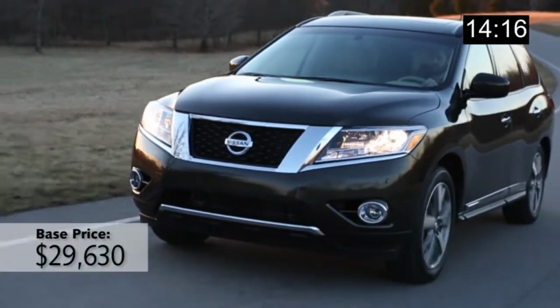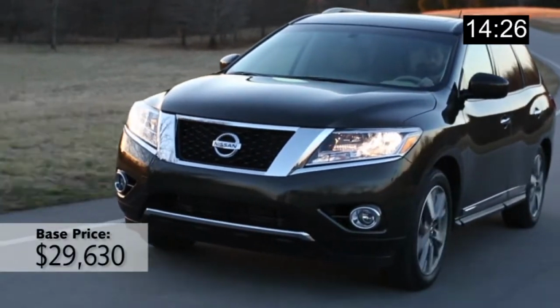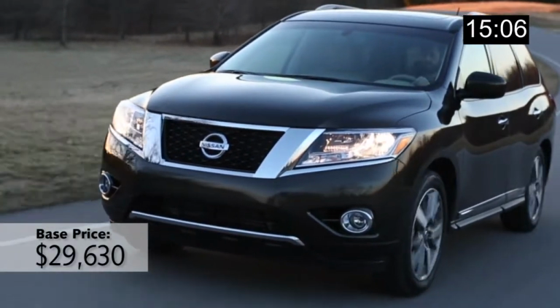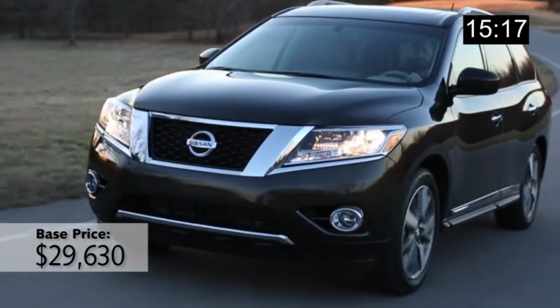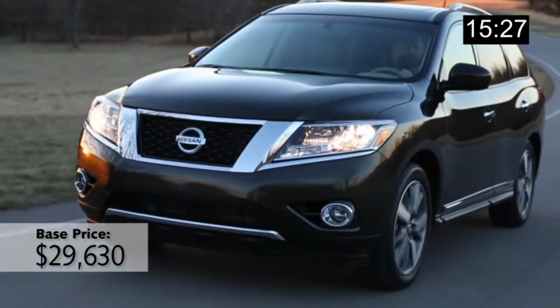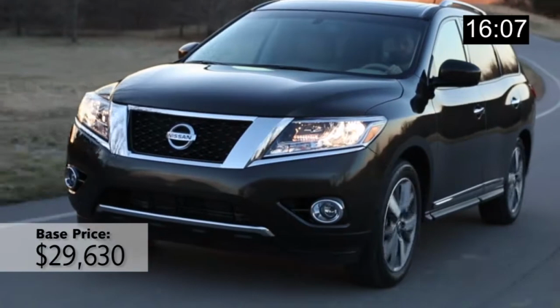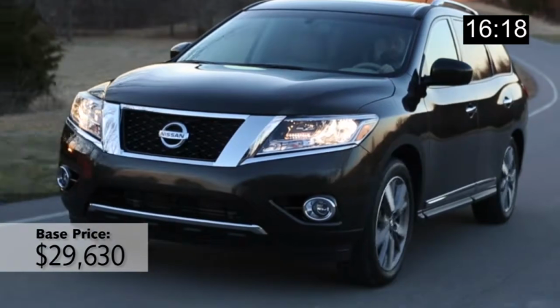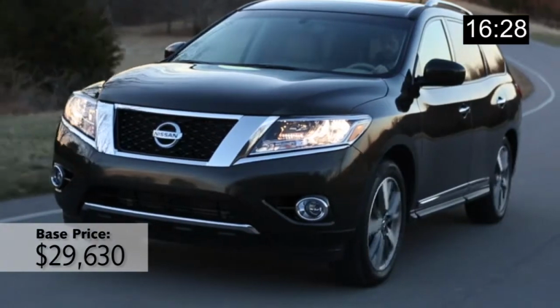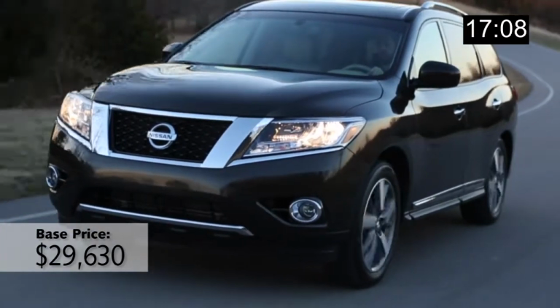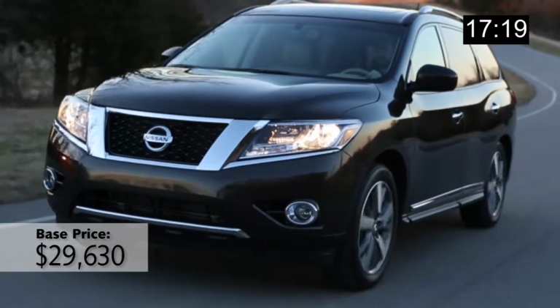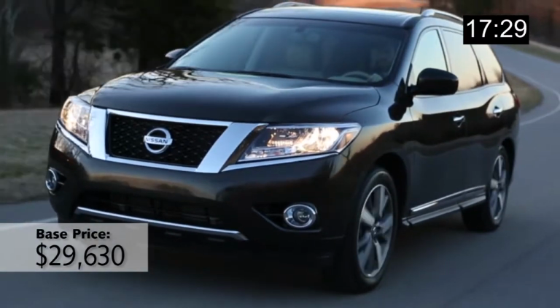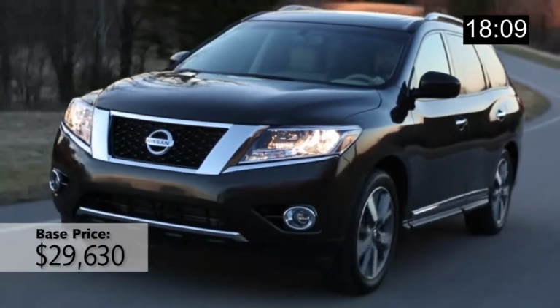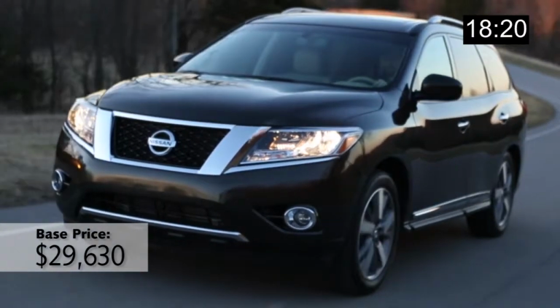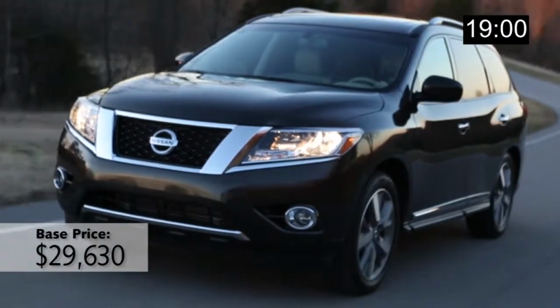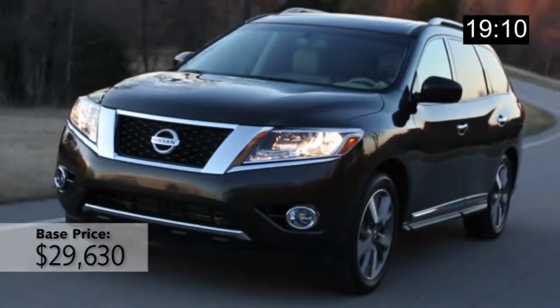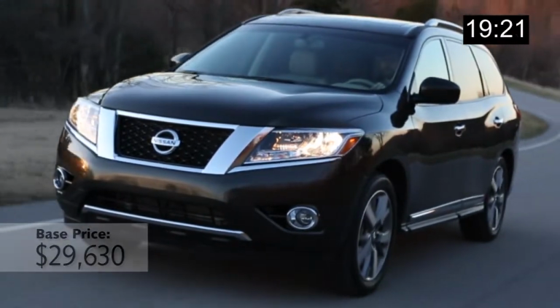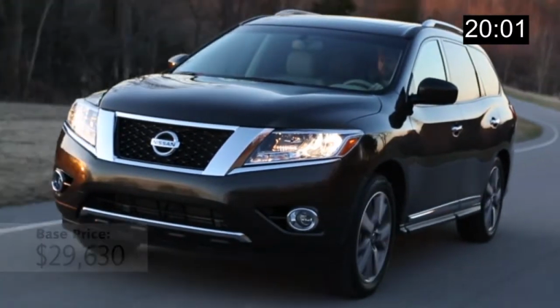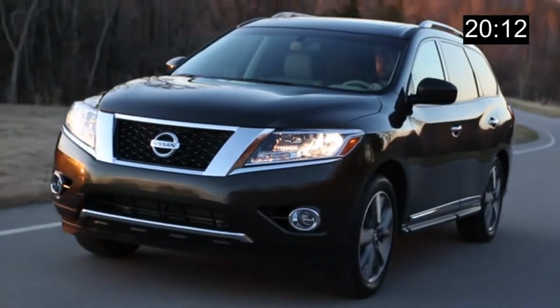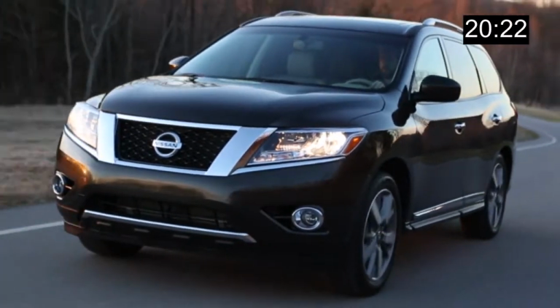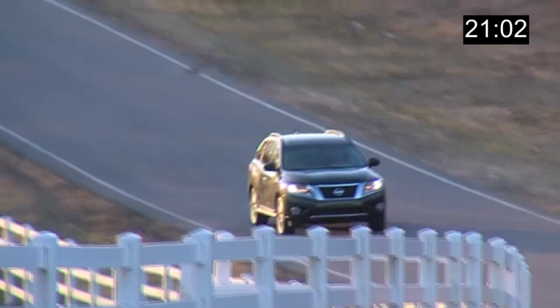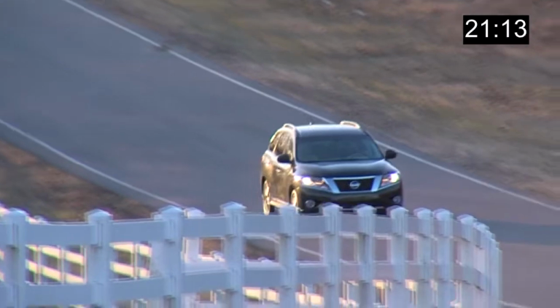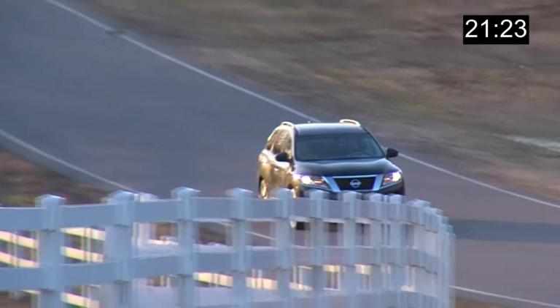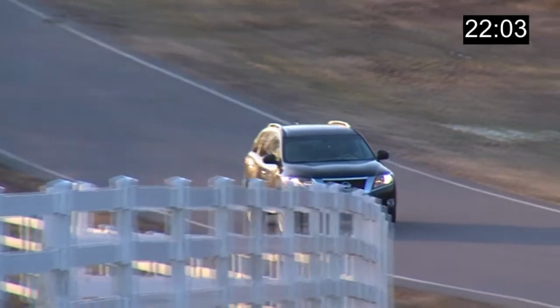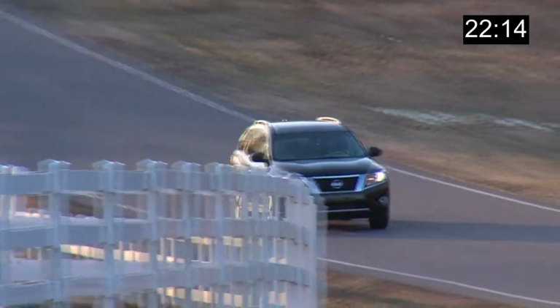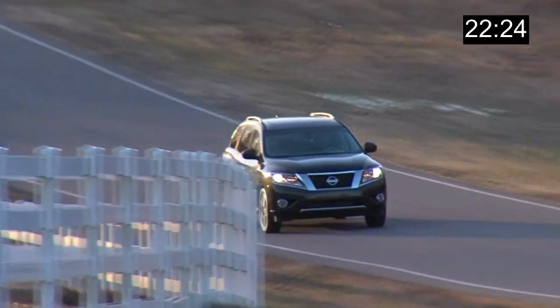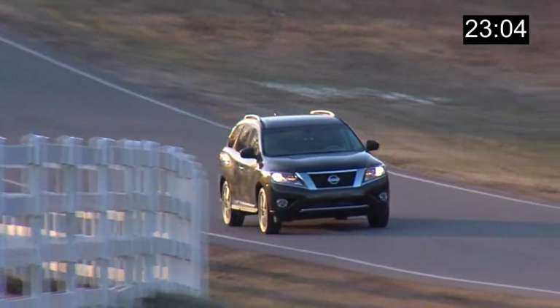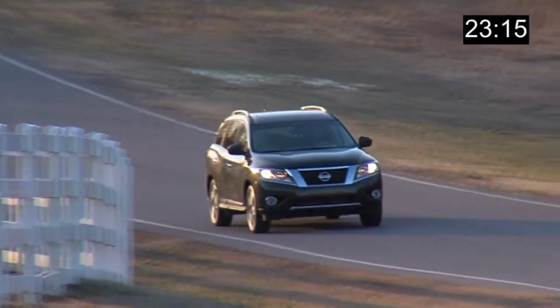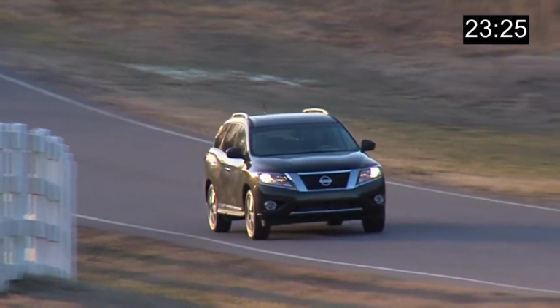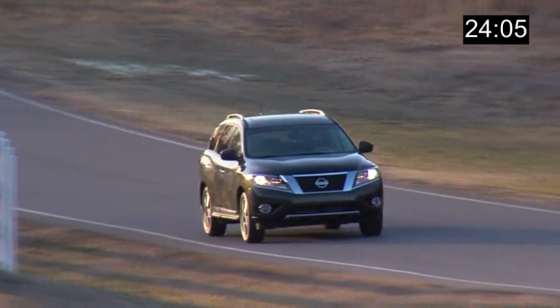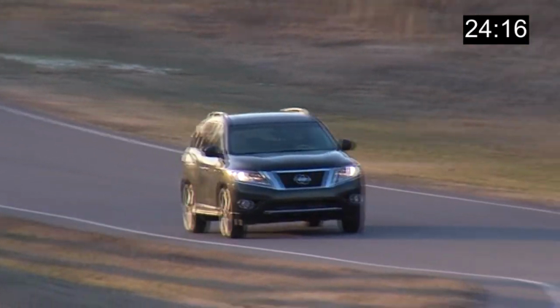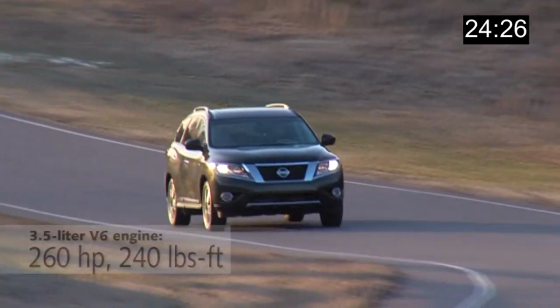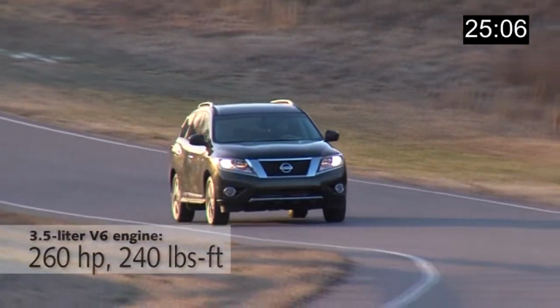It used to be designed for the trails — rough riding, stiff, and noisy. But nowadays it's designed for the pavement, which means it's quieter, smoother riding, more efficient, and much more comfortable.